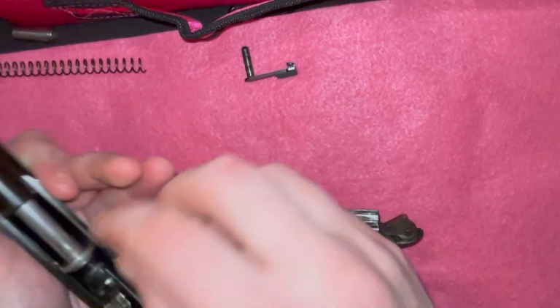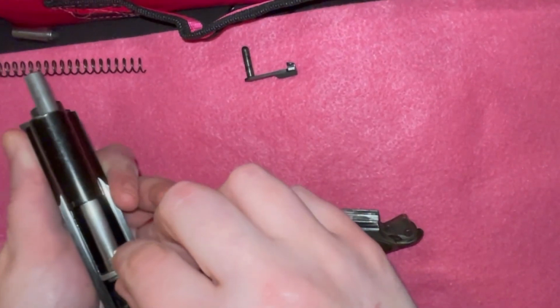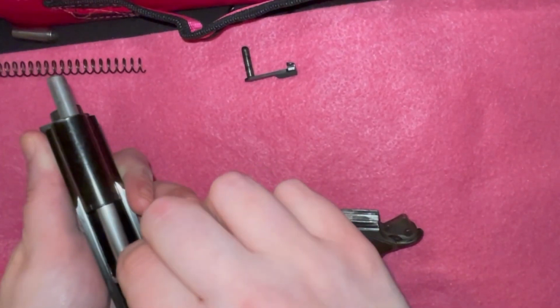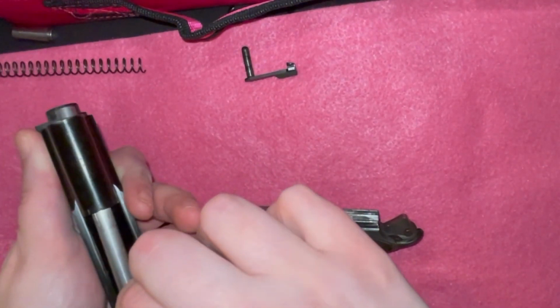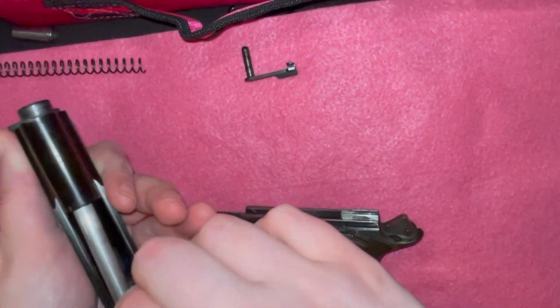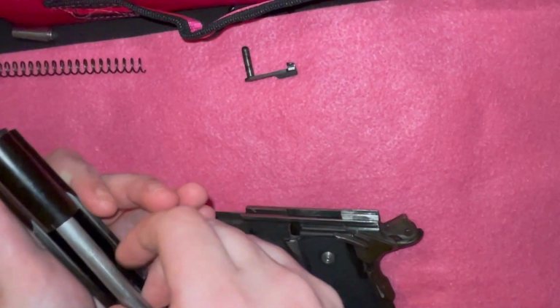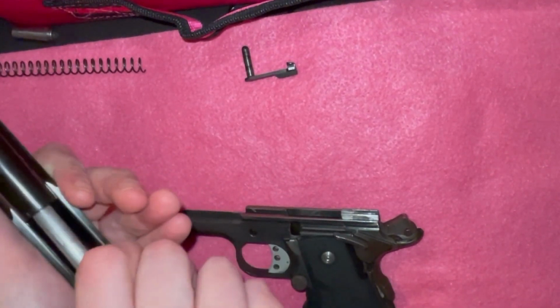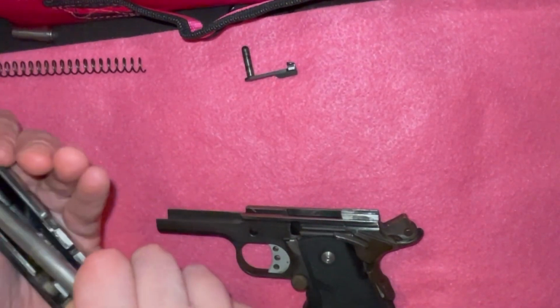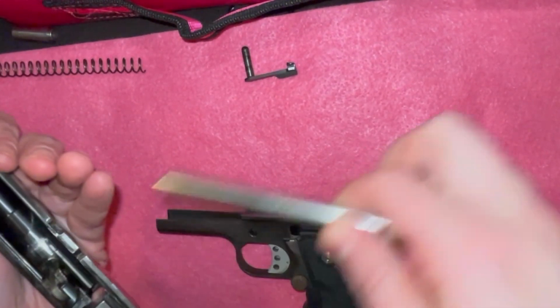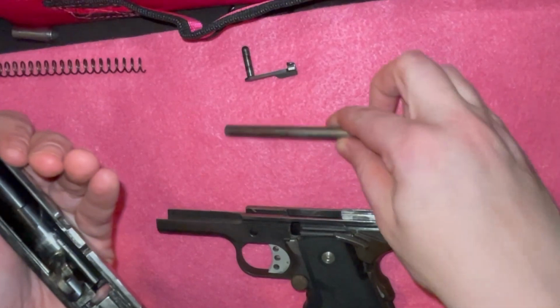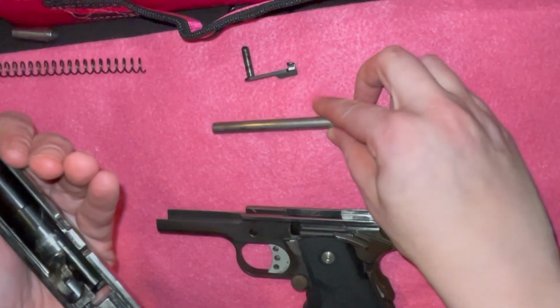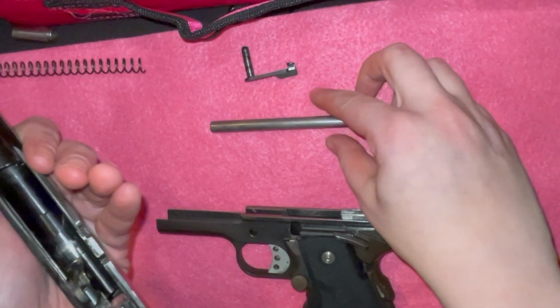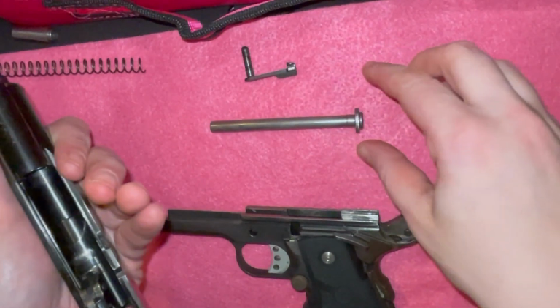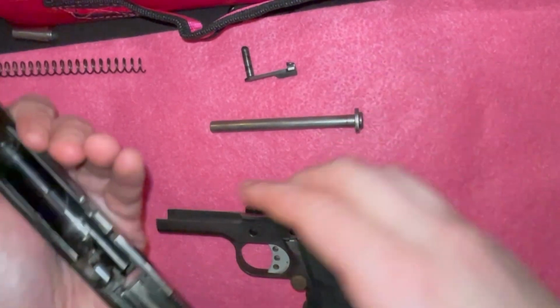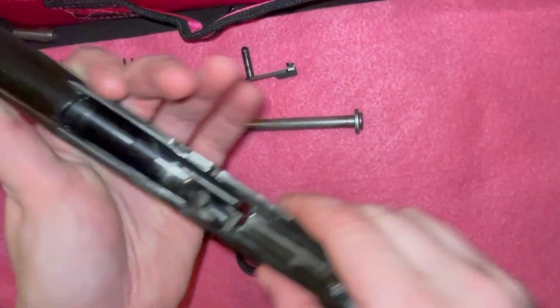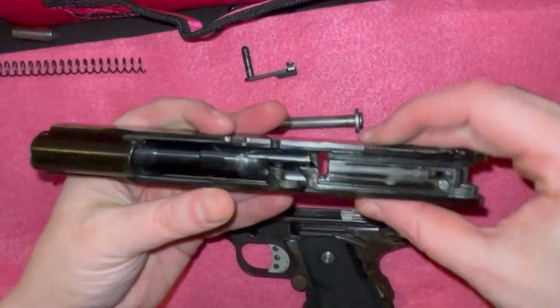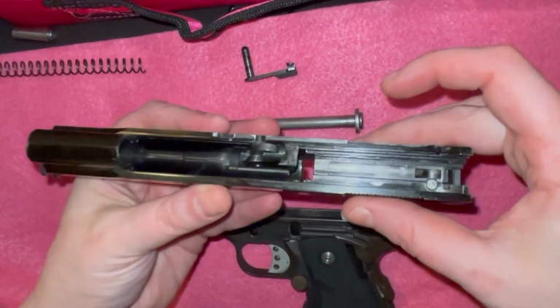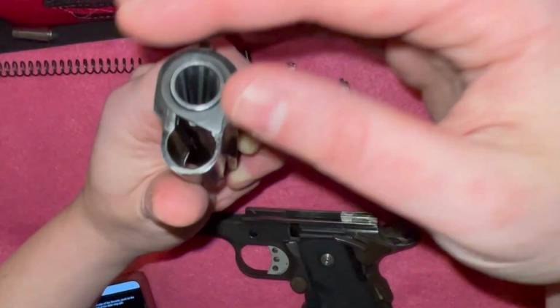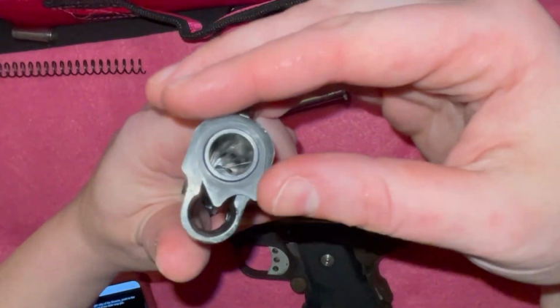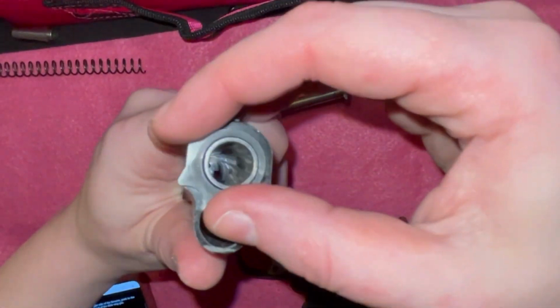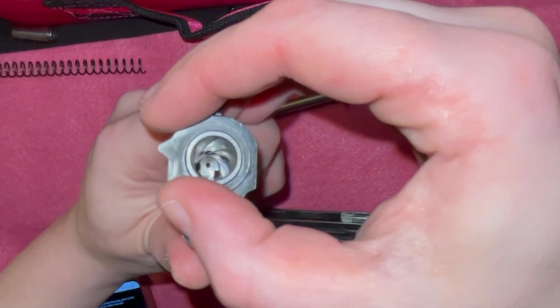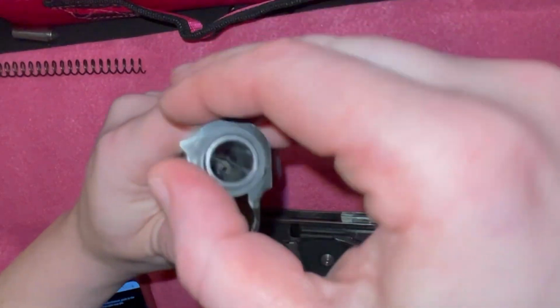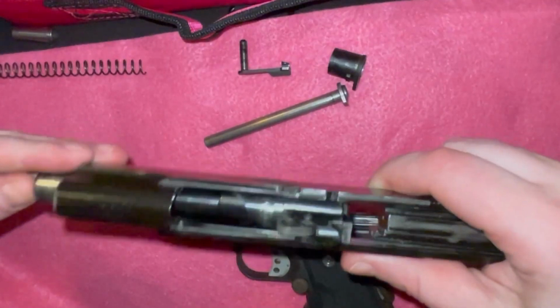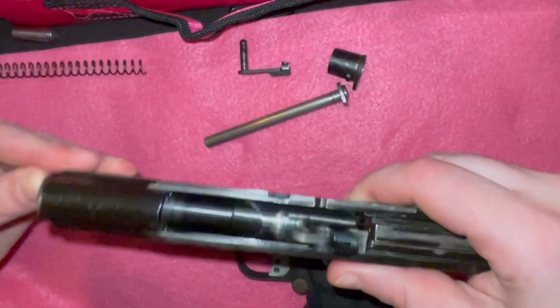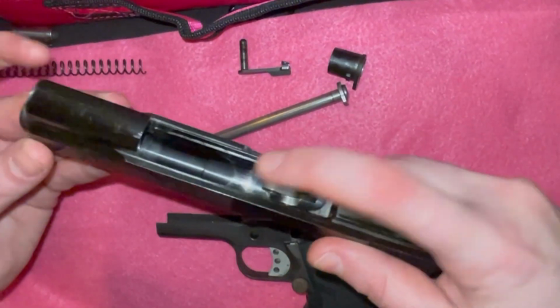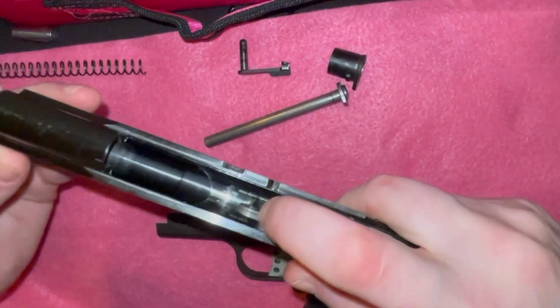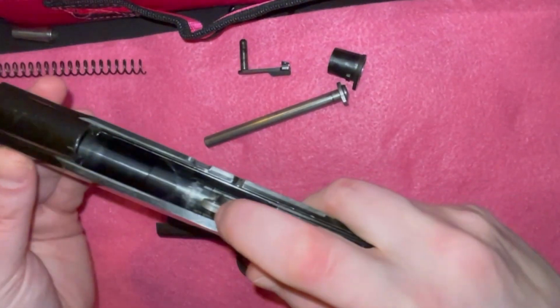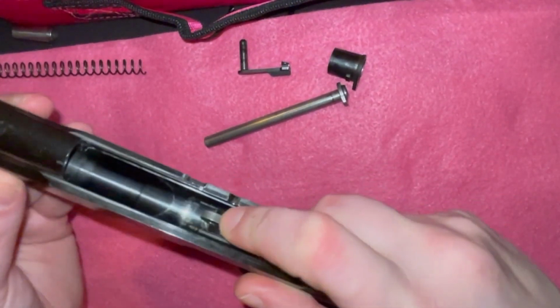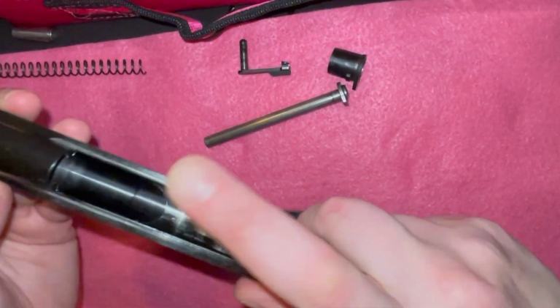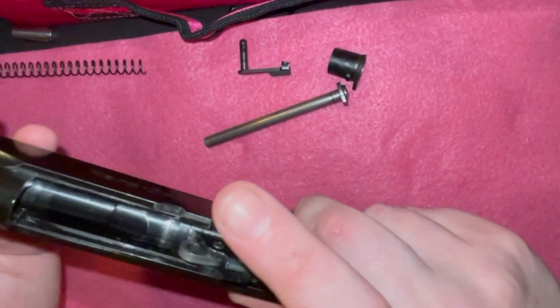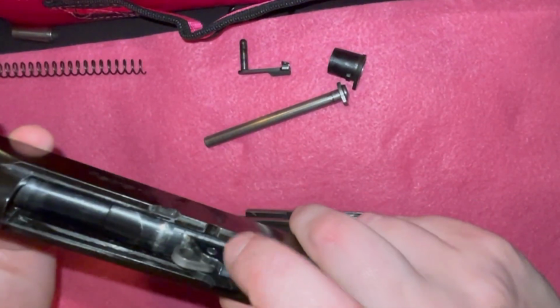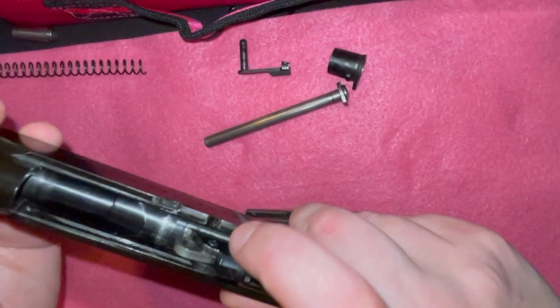You will lift the spring assembly rod up and to the rear like in most pistols. You are then going to turn the bushing 90 degrees to the right and remove the bushing from the muzzle.